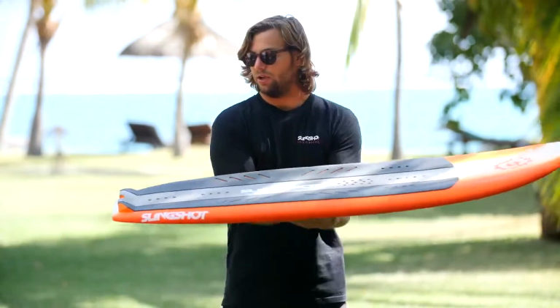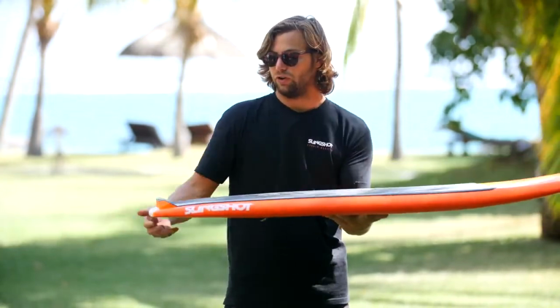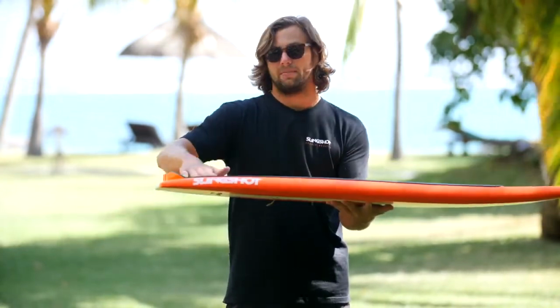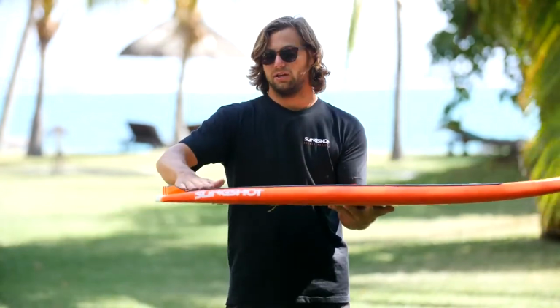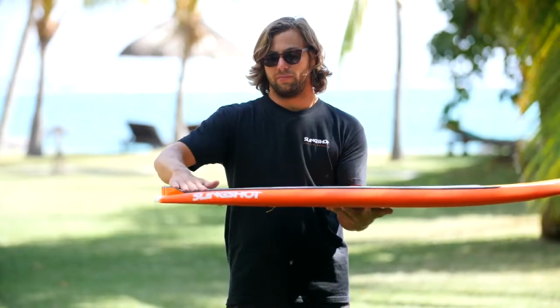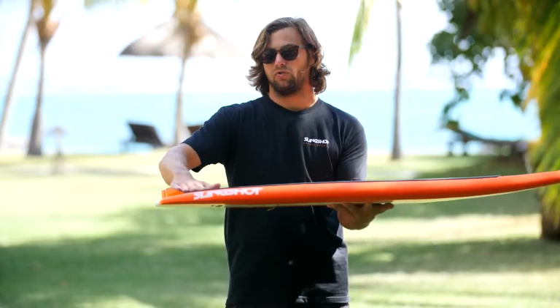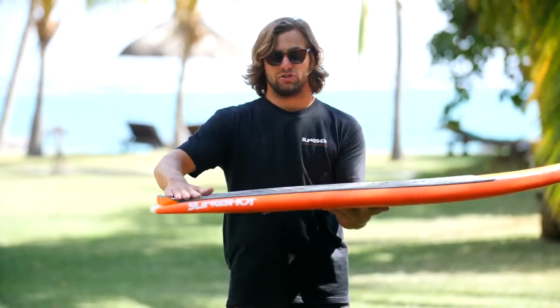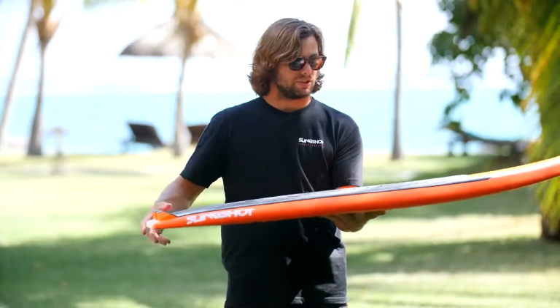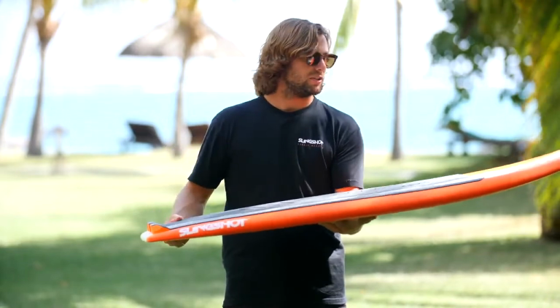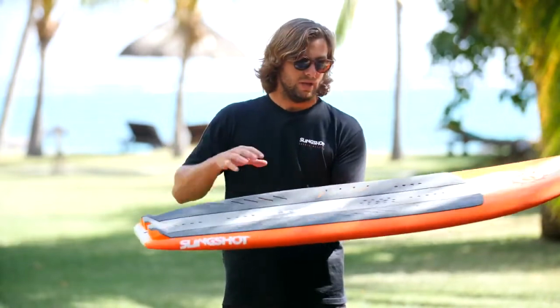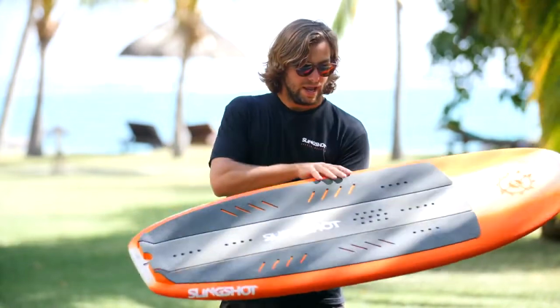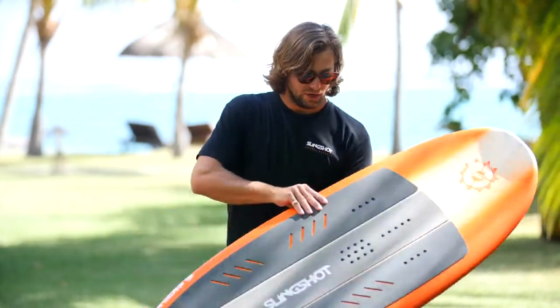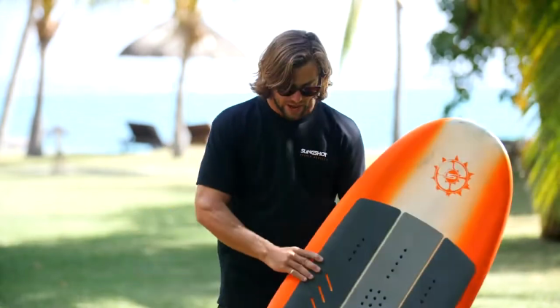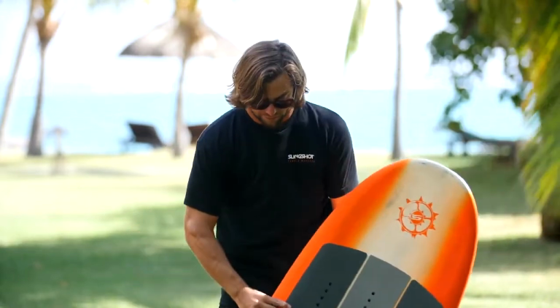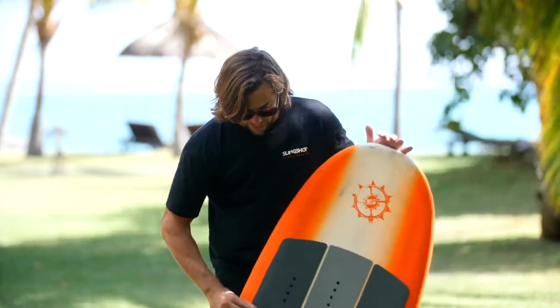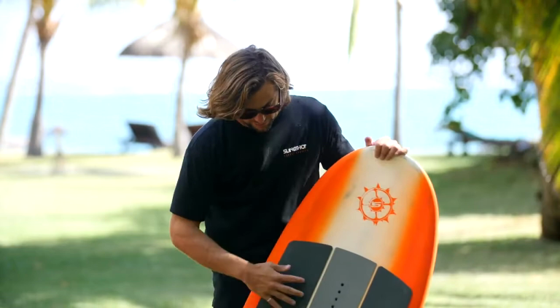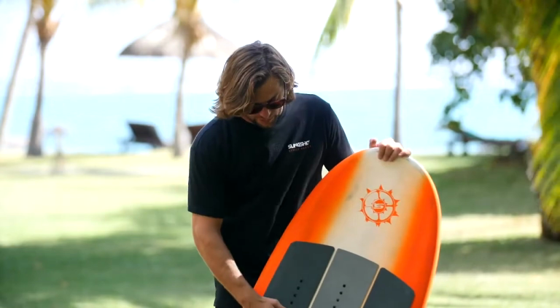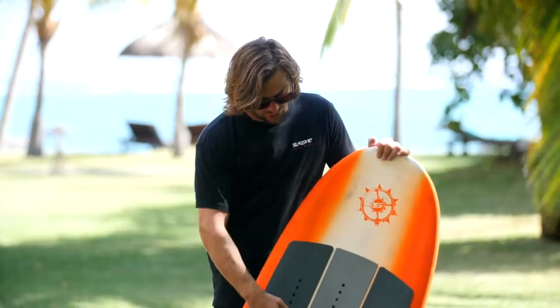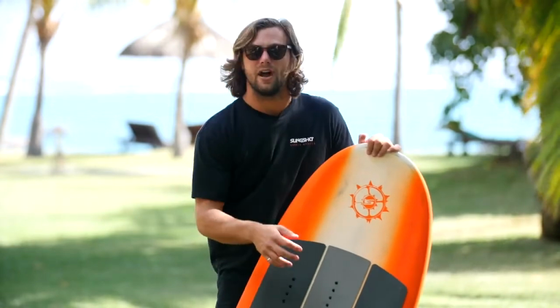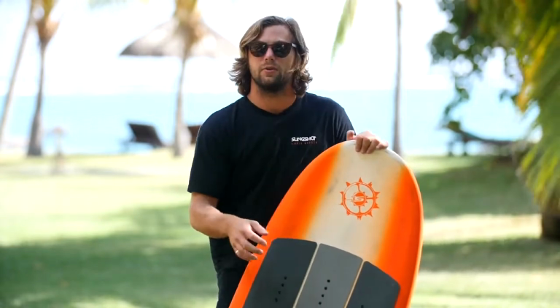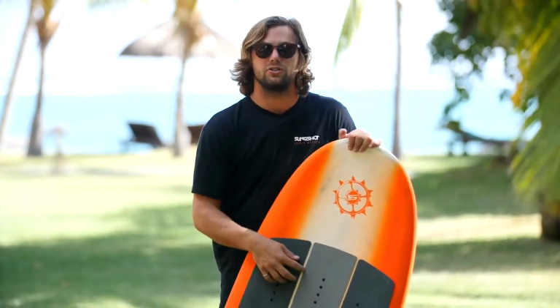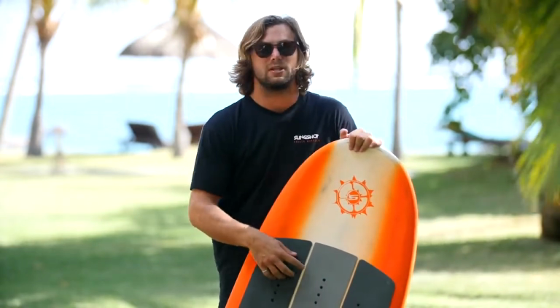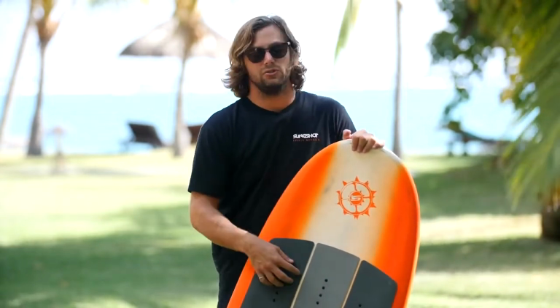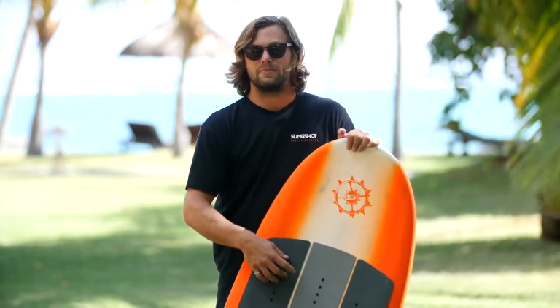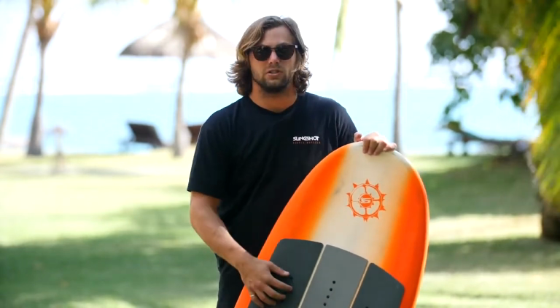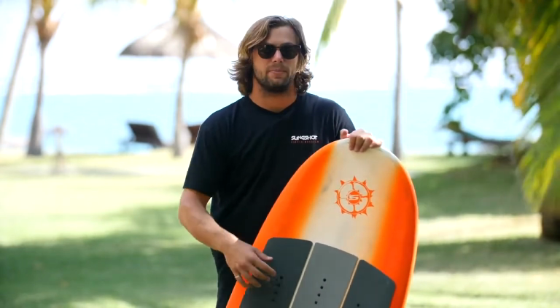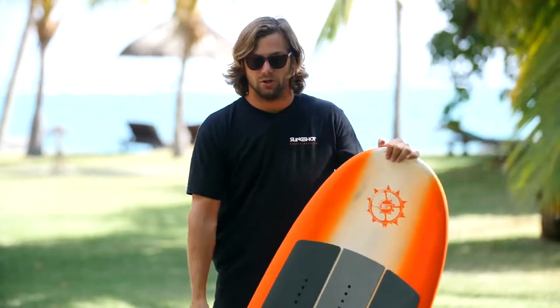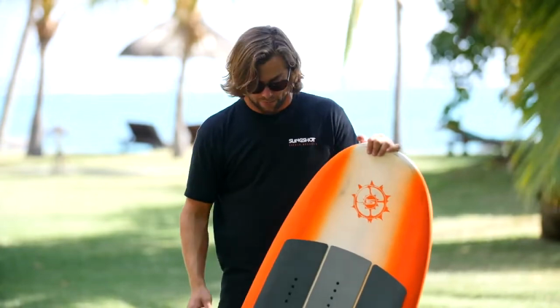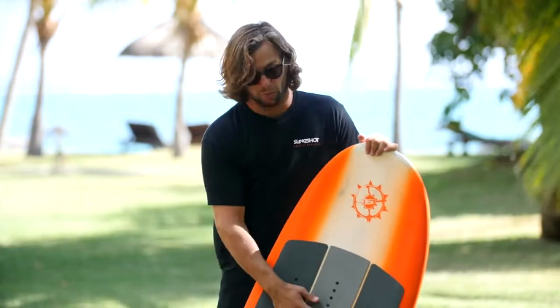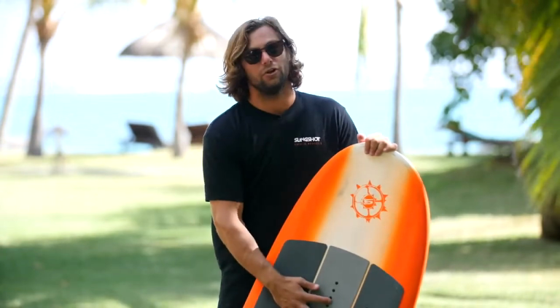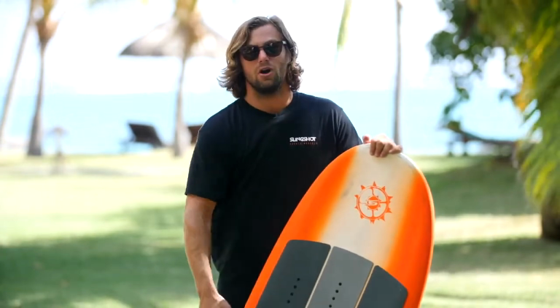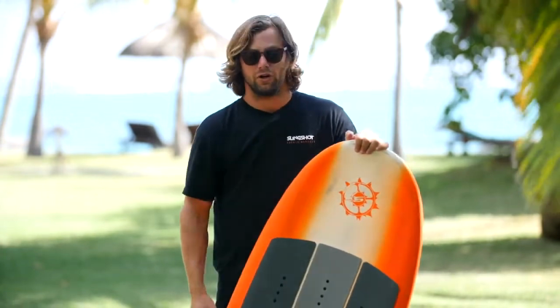There's a really great kick pad for people who are going to ride this board strapless, and it also has infinite stance options. You're going to be able to ride this with three straps, two straps, one strap, no strap, or with foot hooks as well if you're learning.